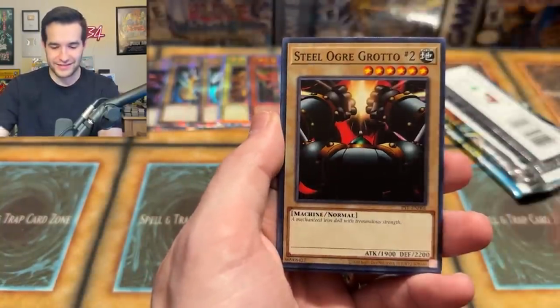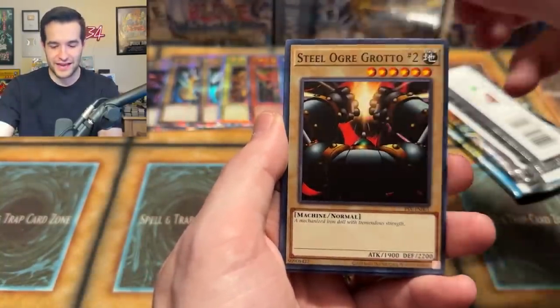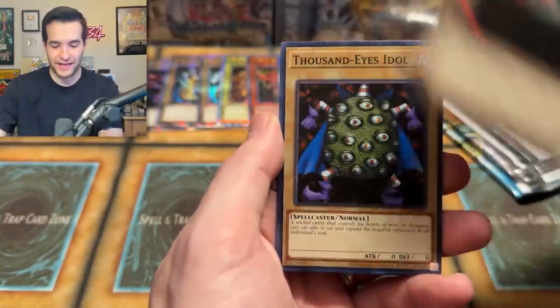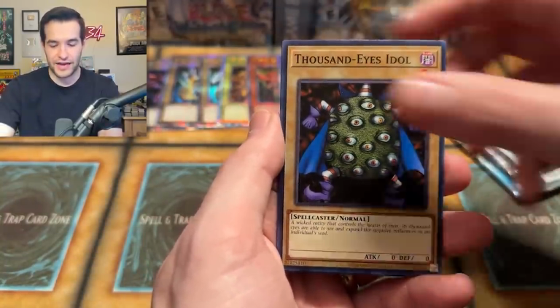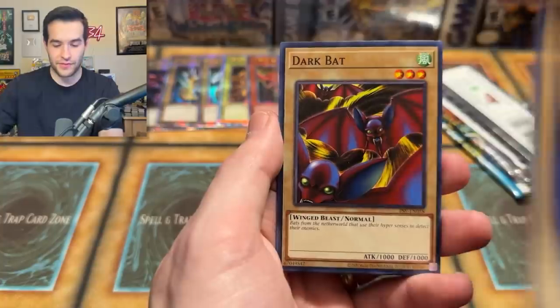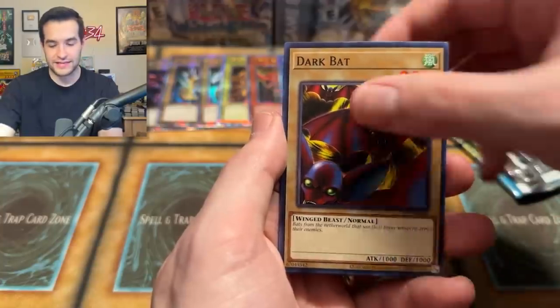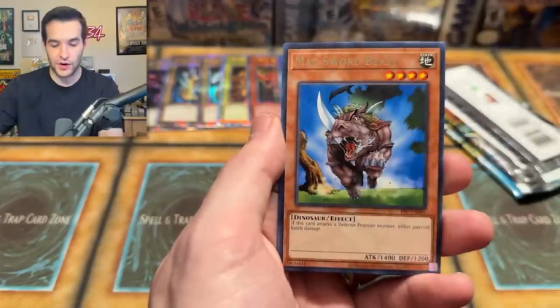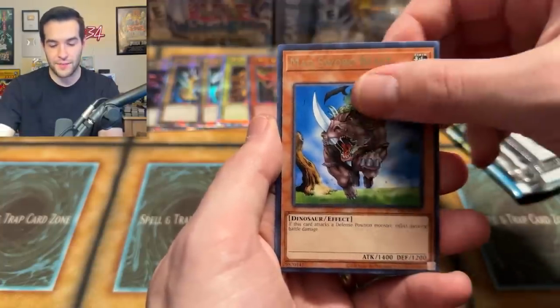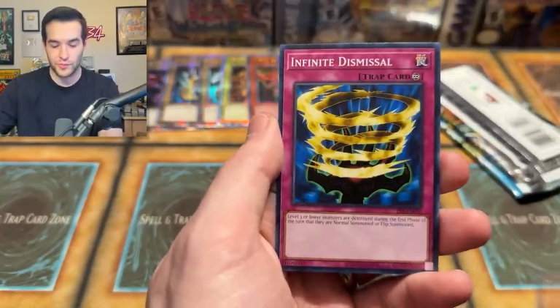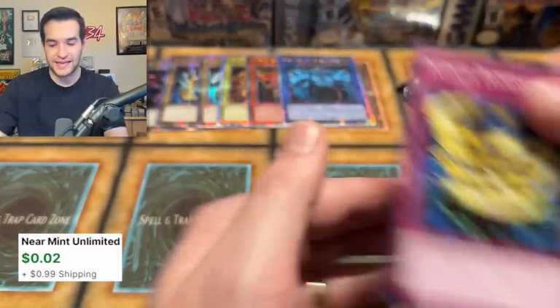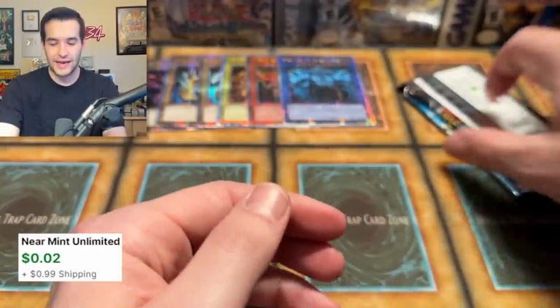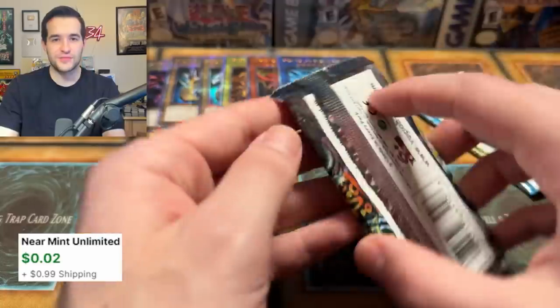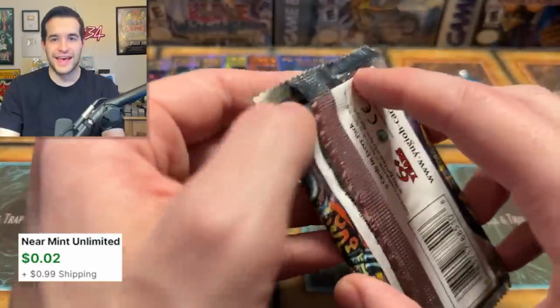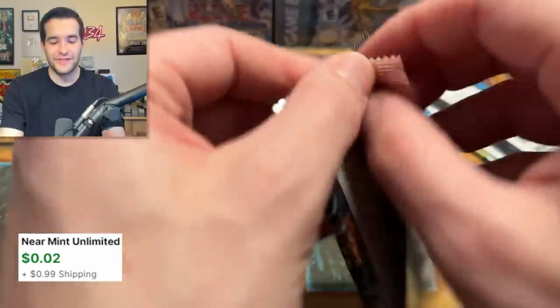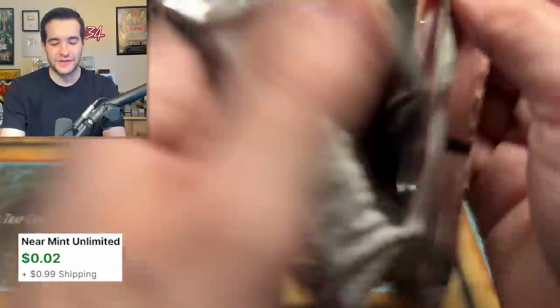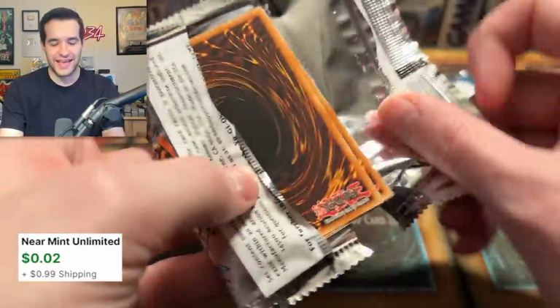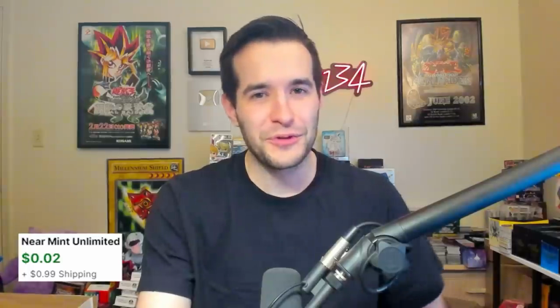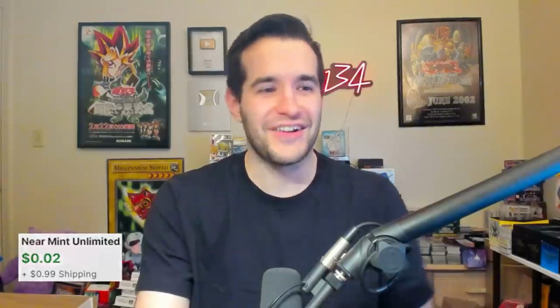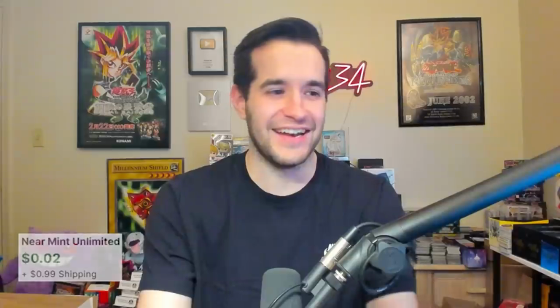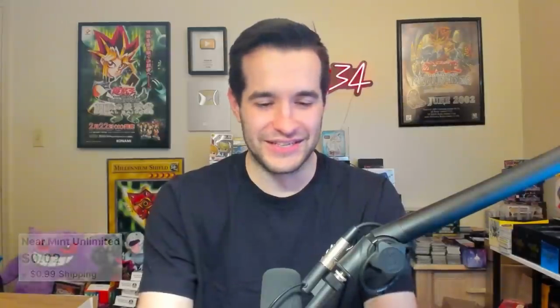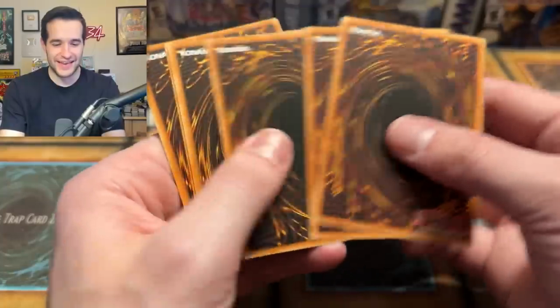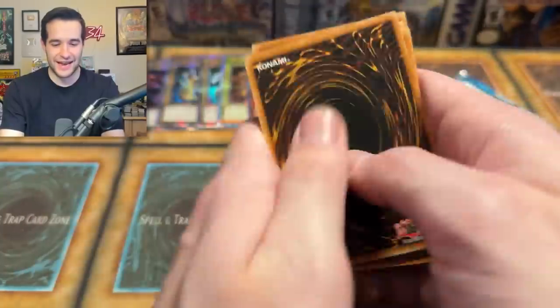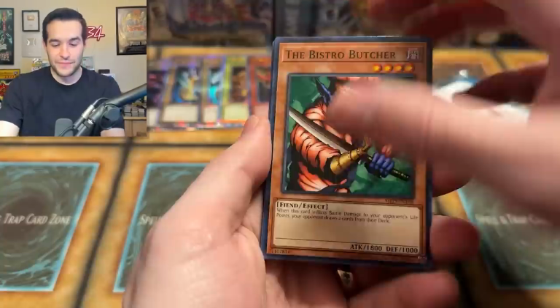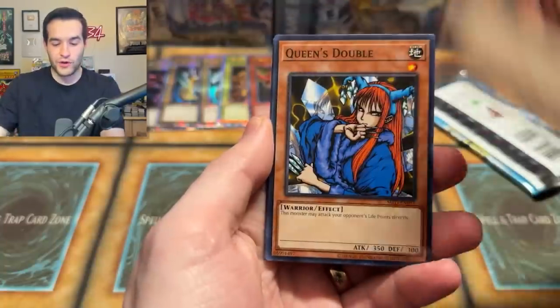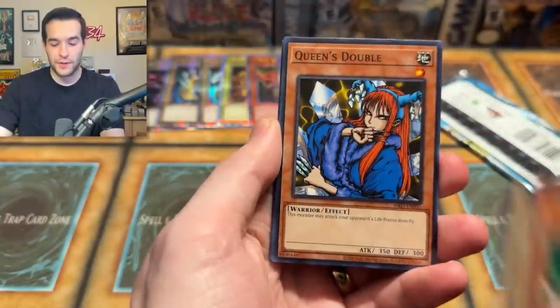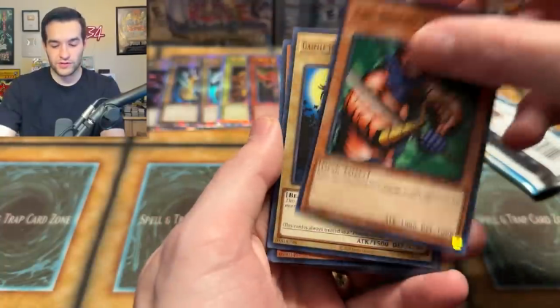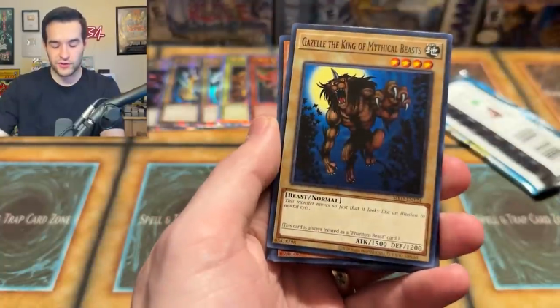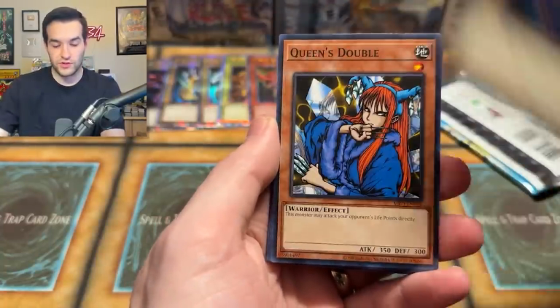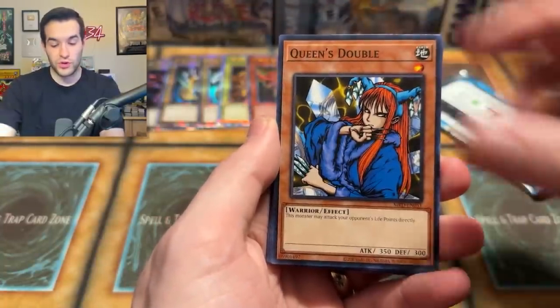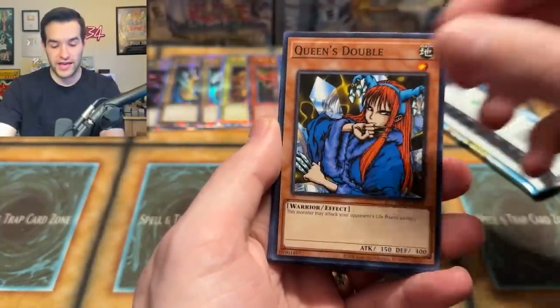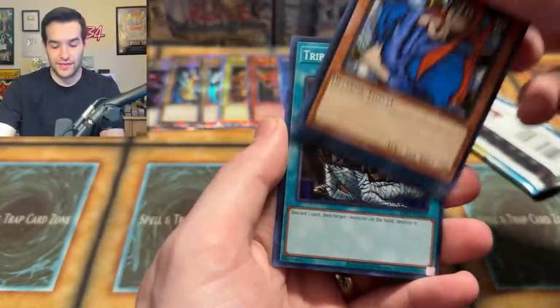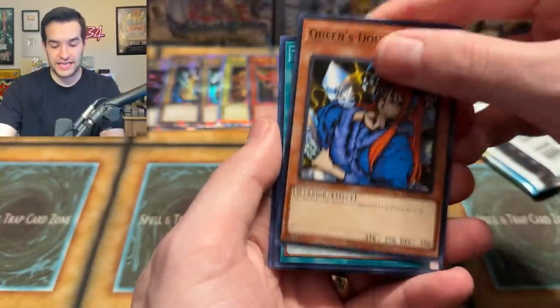It's probably not going to happen. Thousand Eyes Idol, Dark Bat, Mad Sword Beast — just dismissing that. The Infinite Dismissal said absolutely not — you're not getting another Genzo. That is not happening. But you know what could happen? Ruxon Special. We could get the Petite.